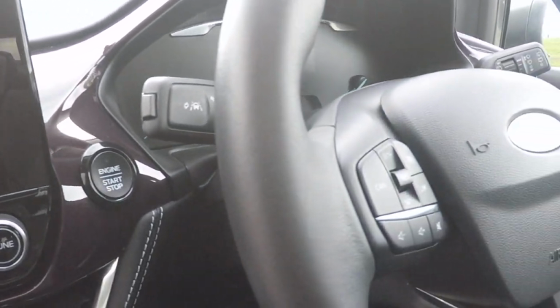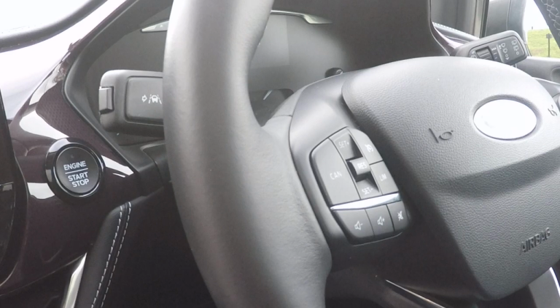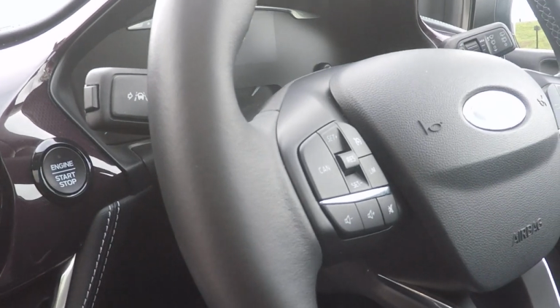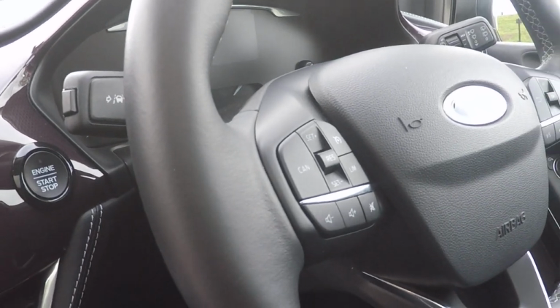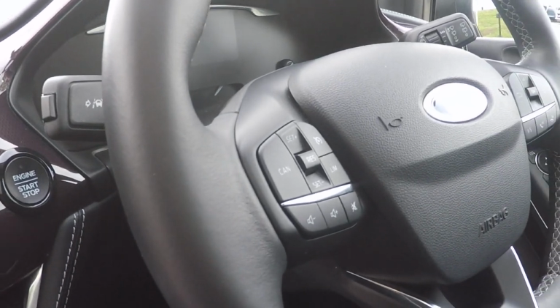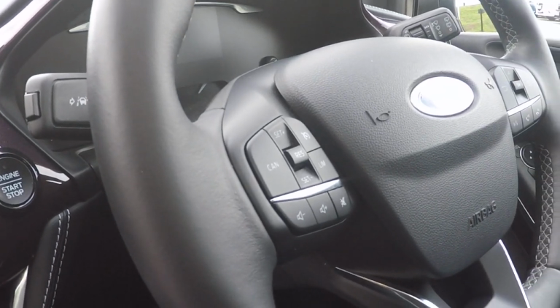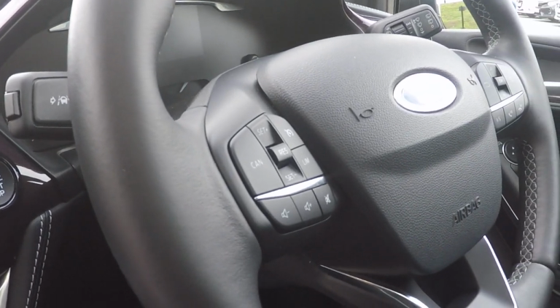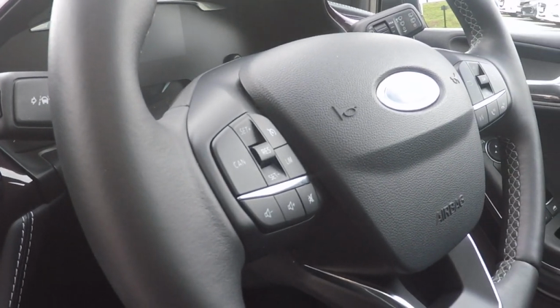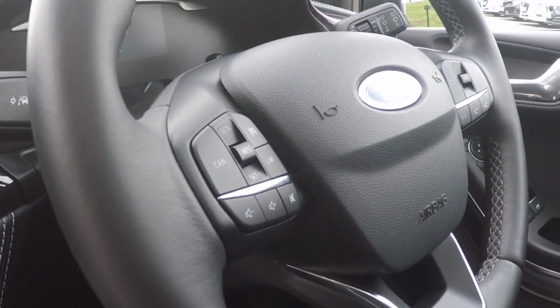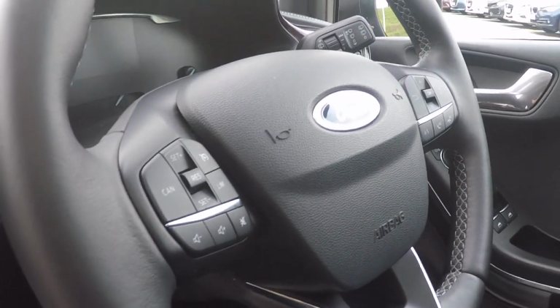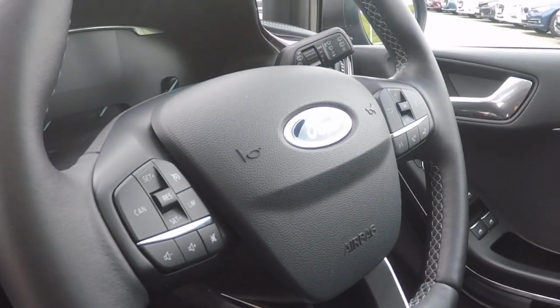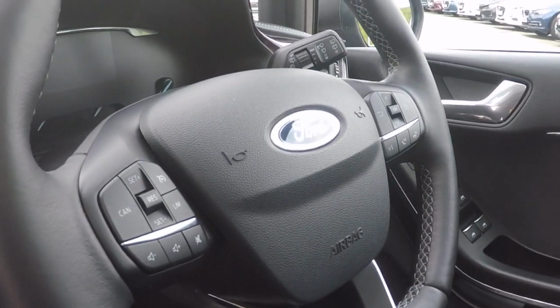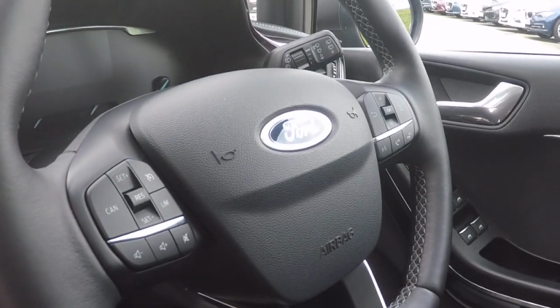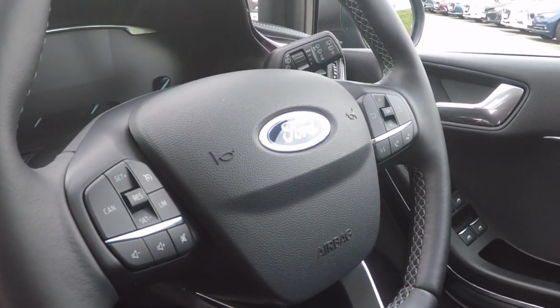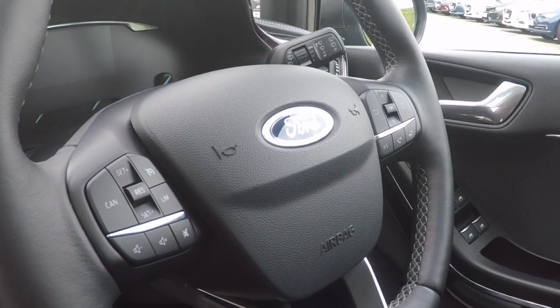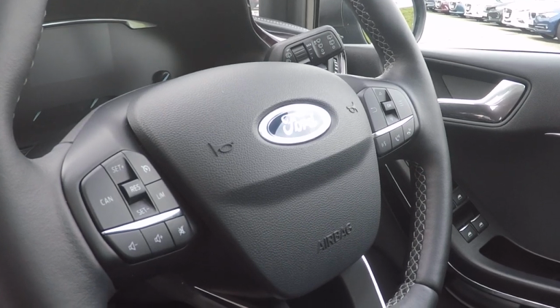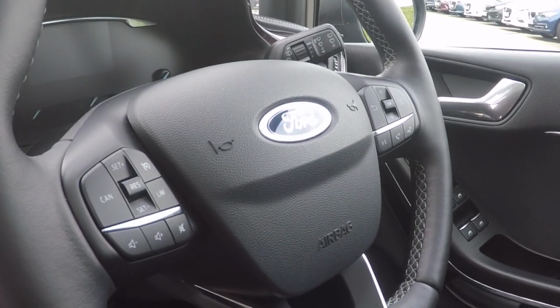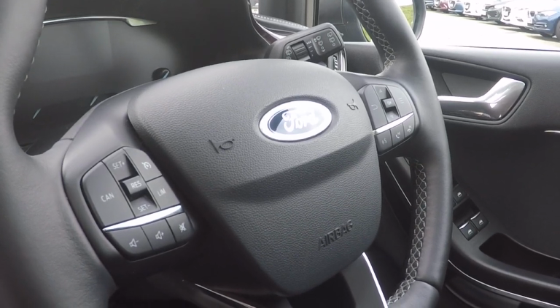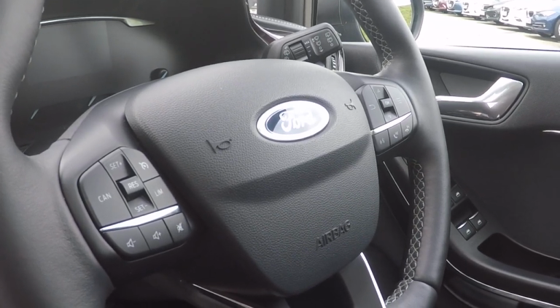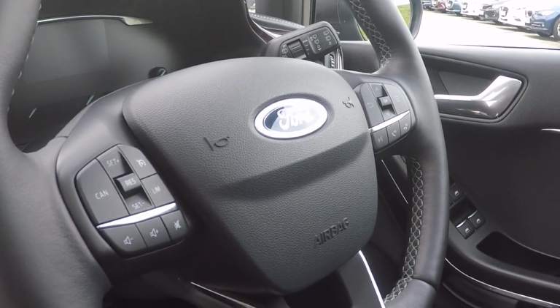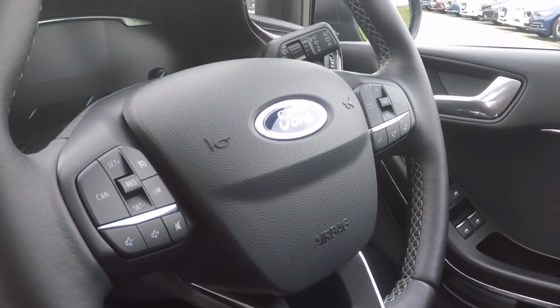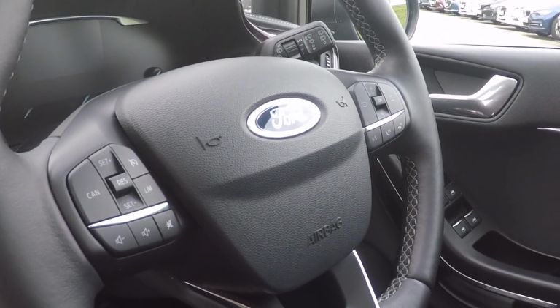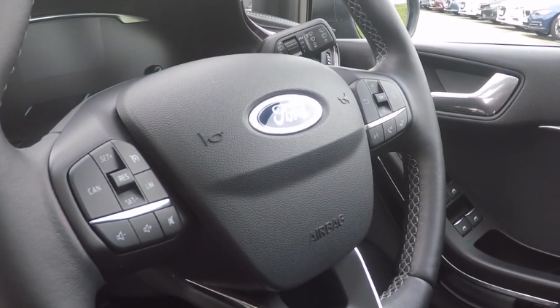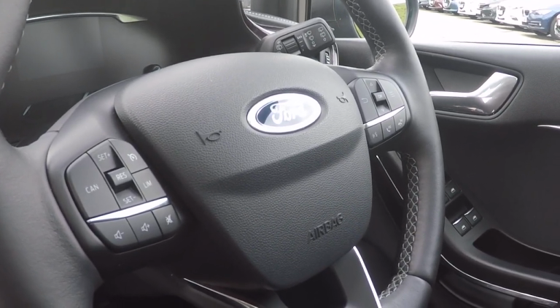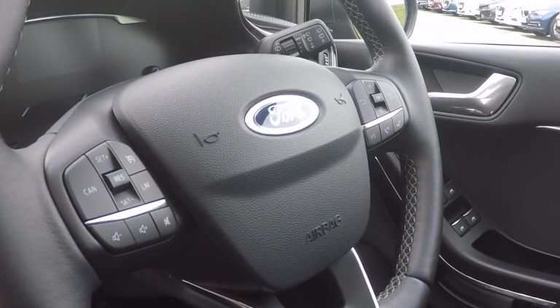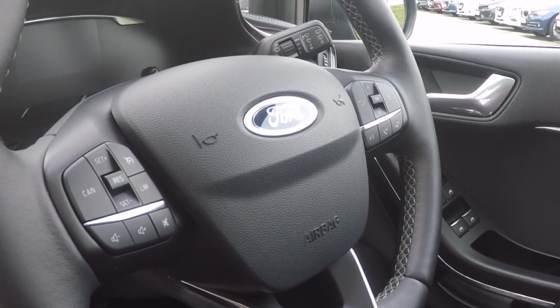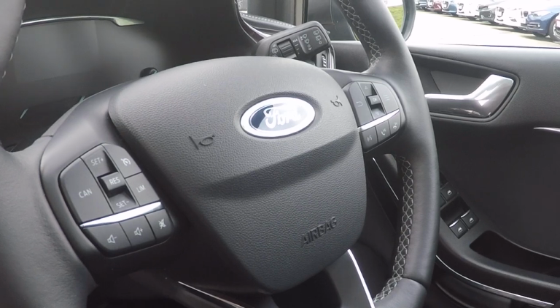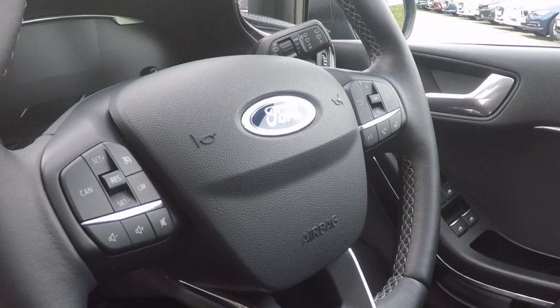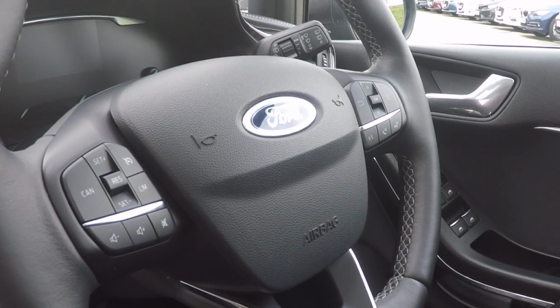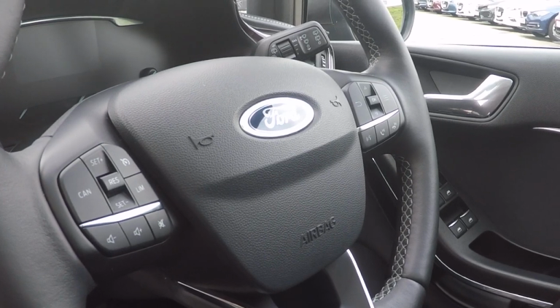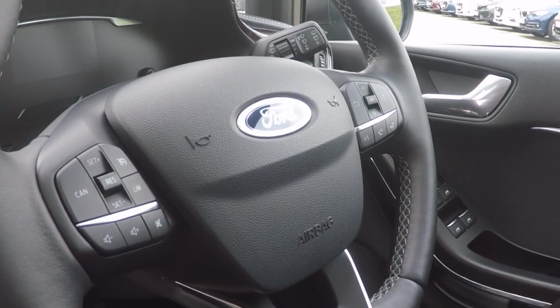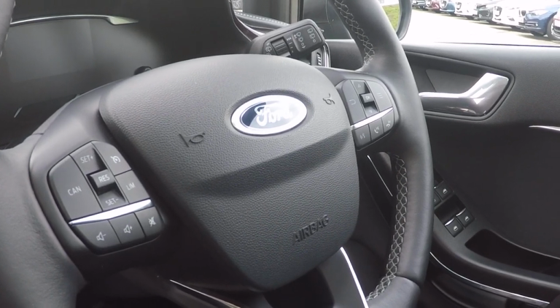On the steering wheel, we've got speed limiter and cruise control. On the right hand side, we've got Bluetooth telephony control, Bluetooth audio streaming control, enhanced voice command and menu function control.